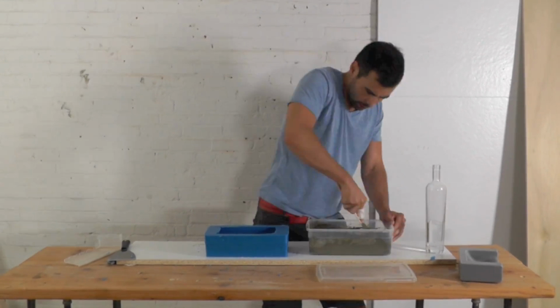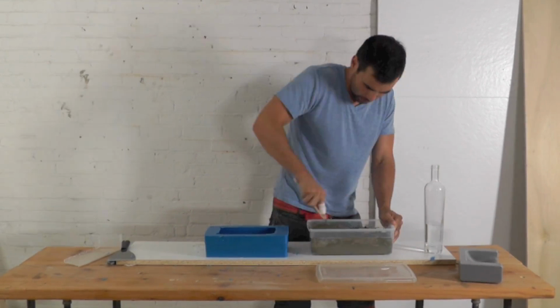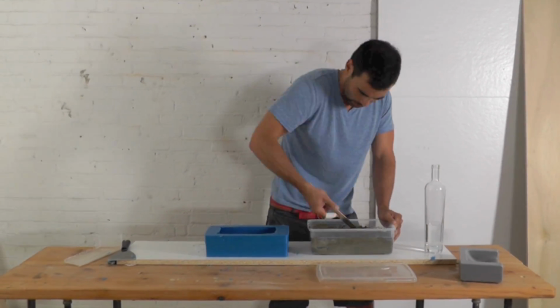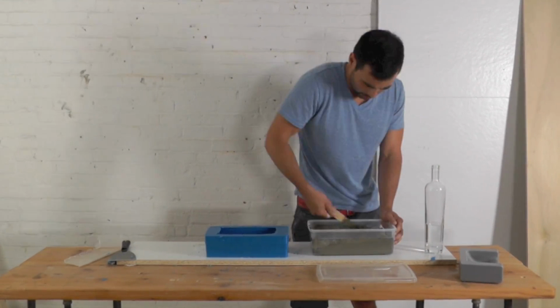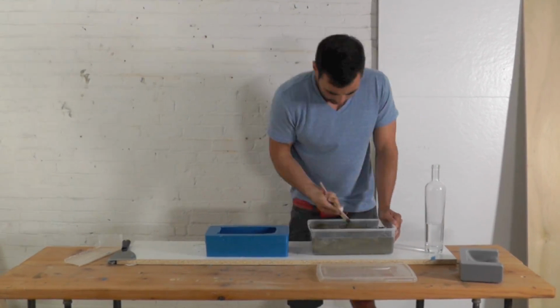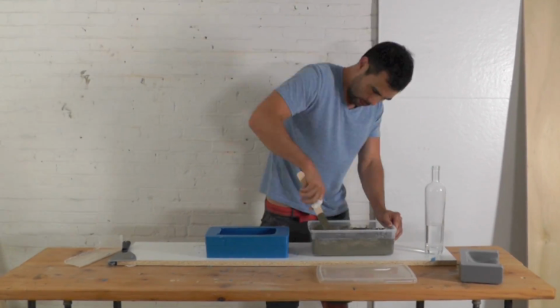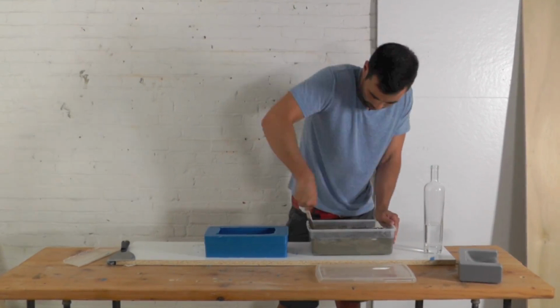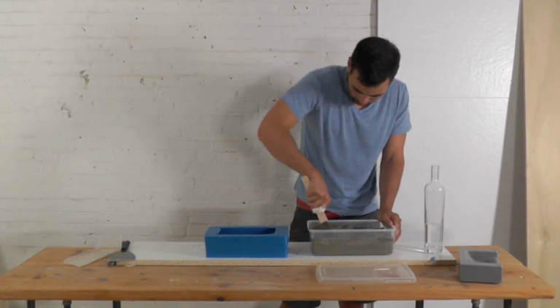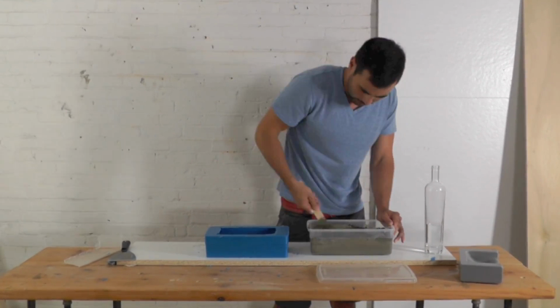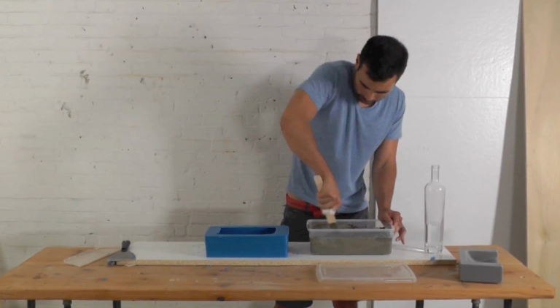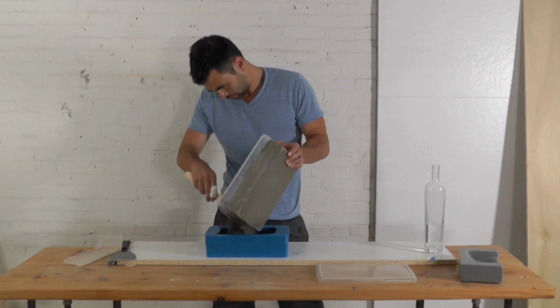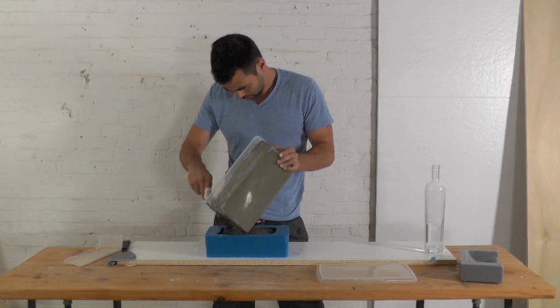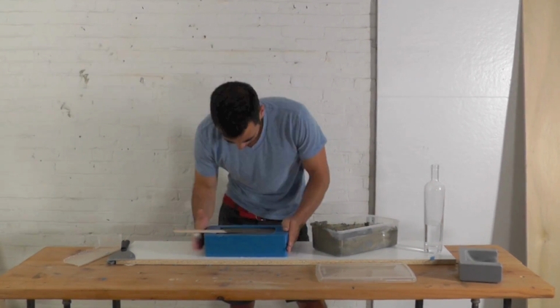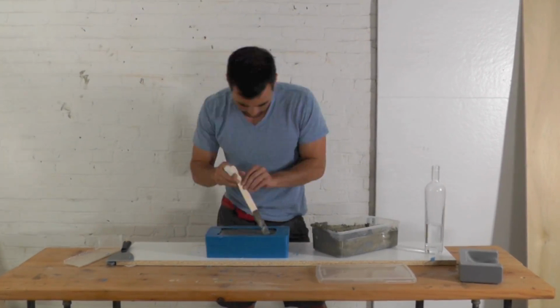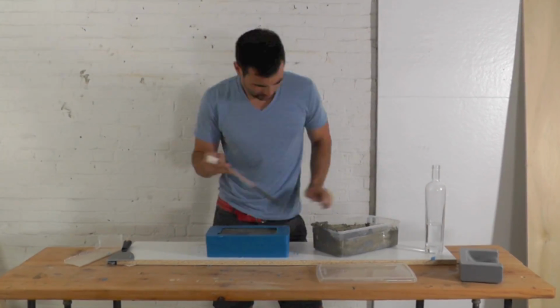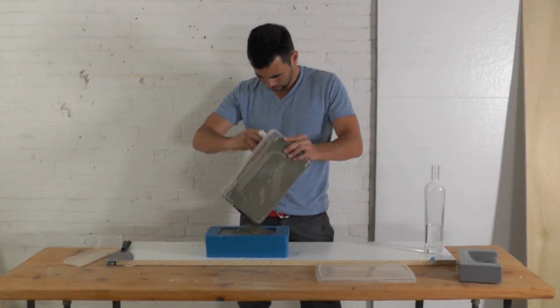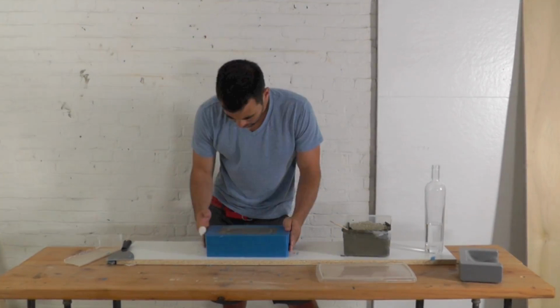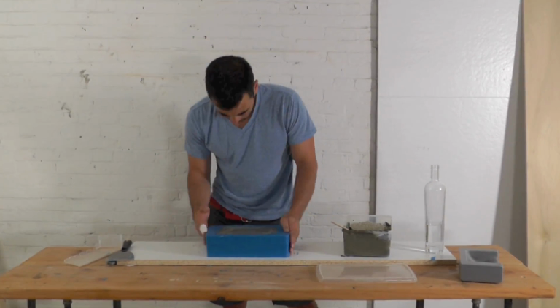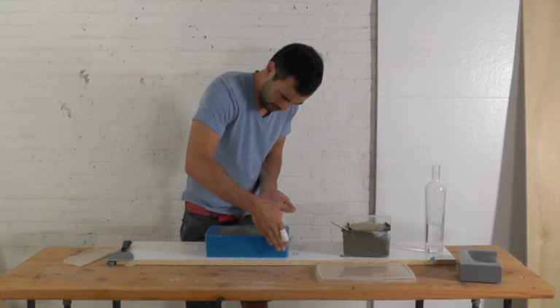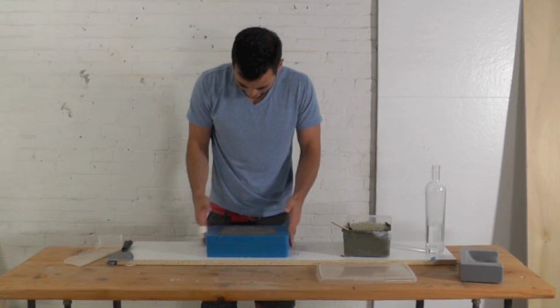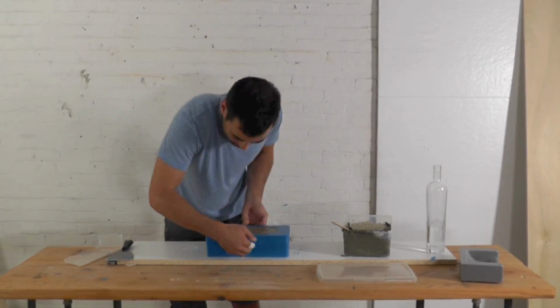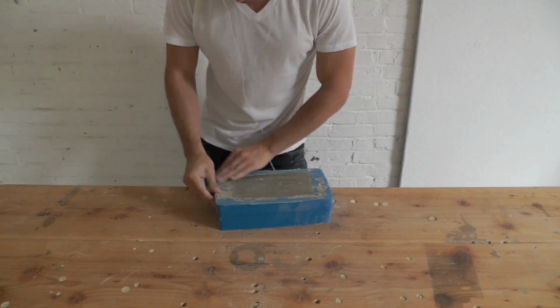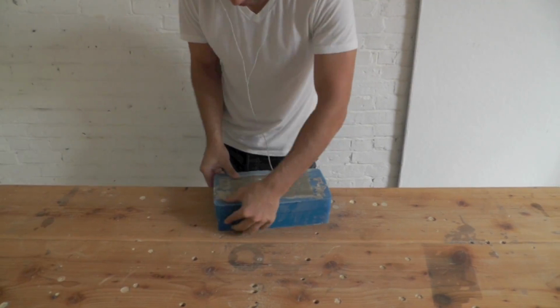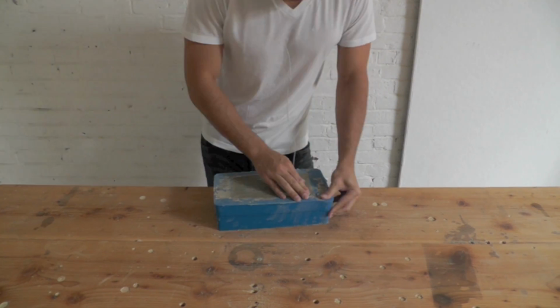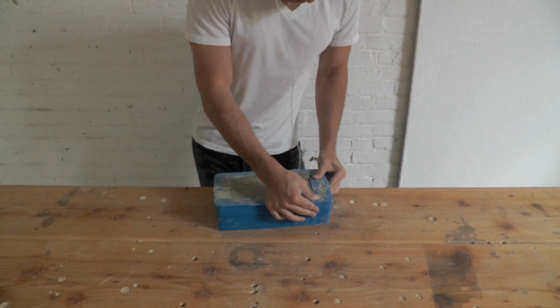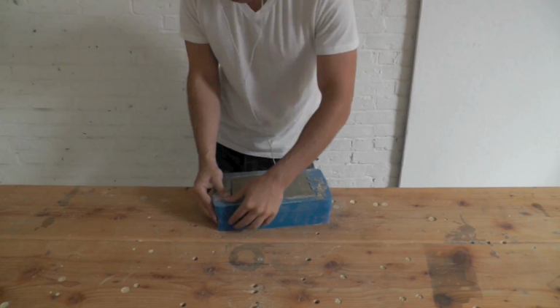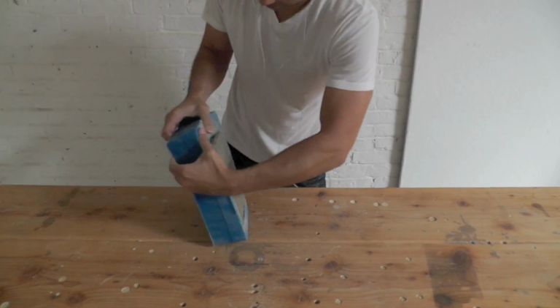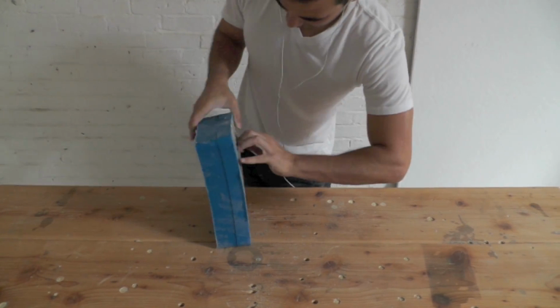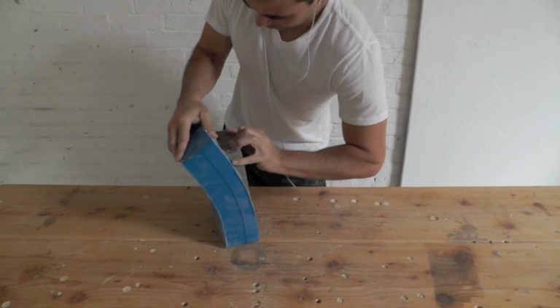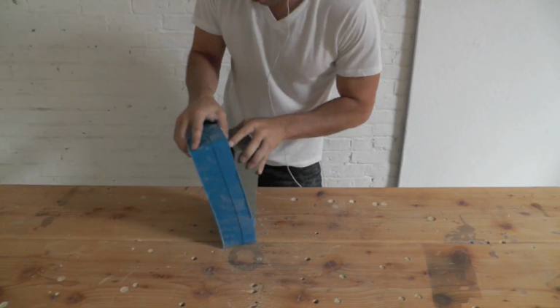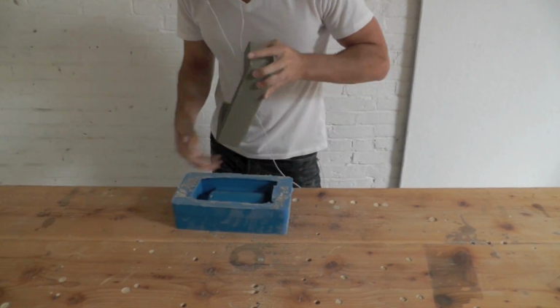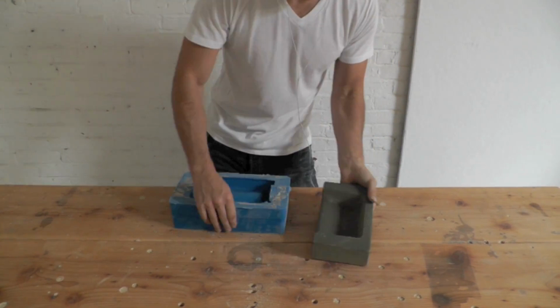I use Quikrete countertop mix. For these types of applications, vibrating out the bubbles is essential. After curing for about 24 hours, I was ready to remove the concrete dish.